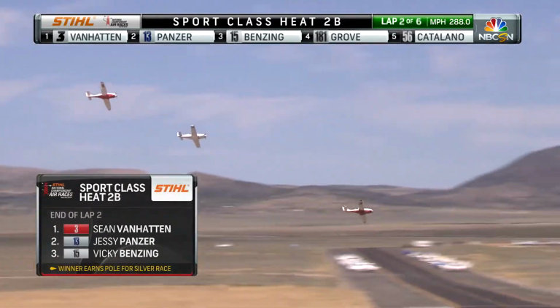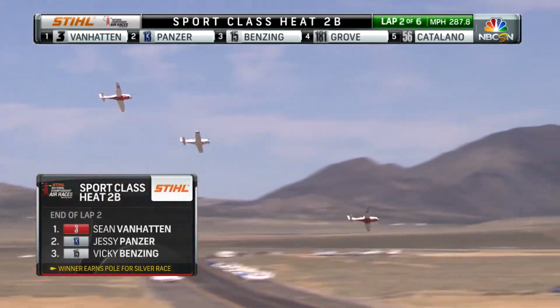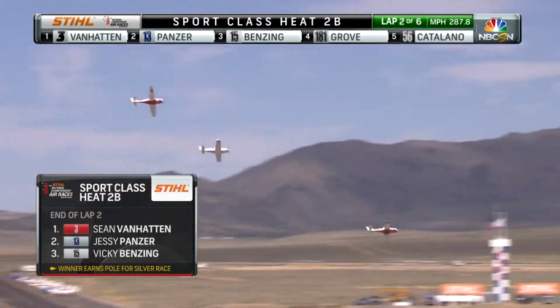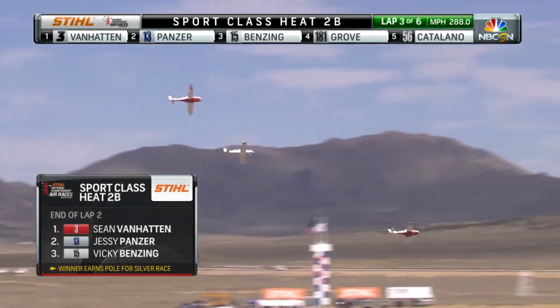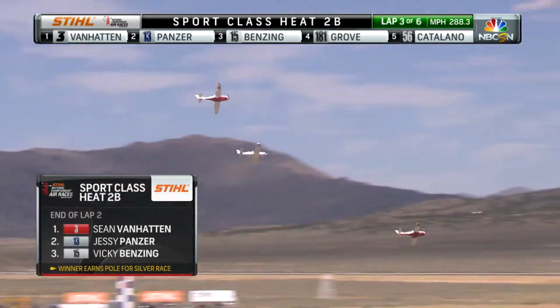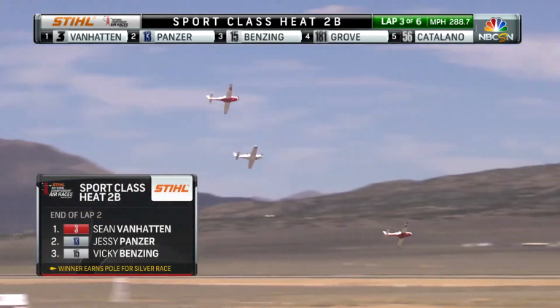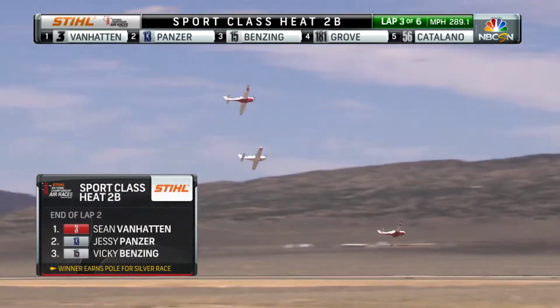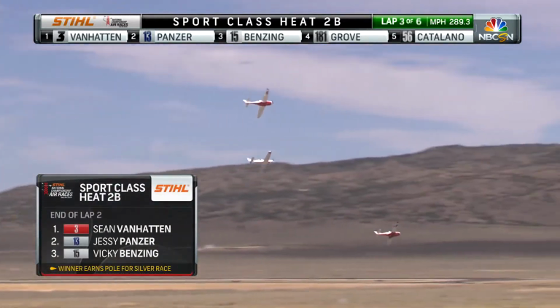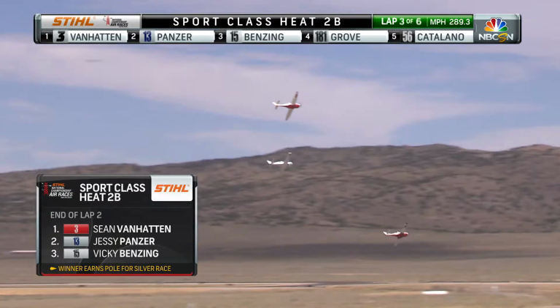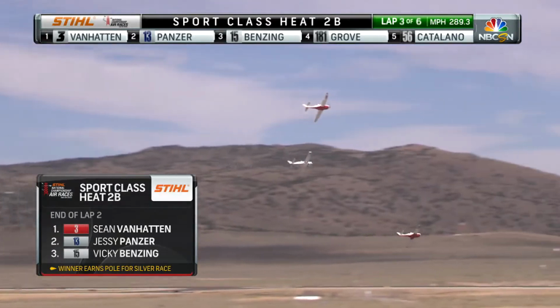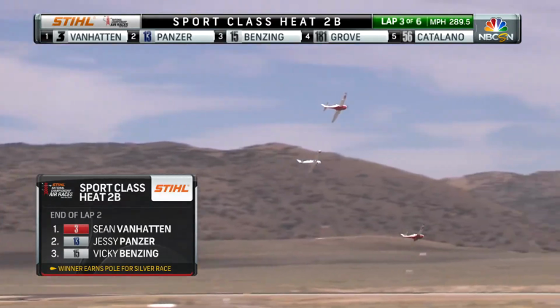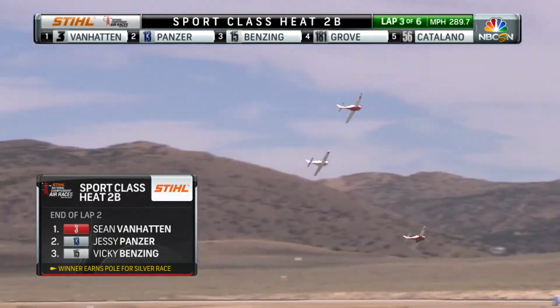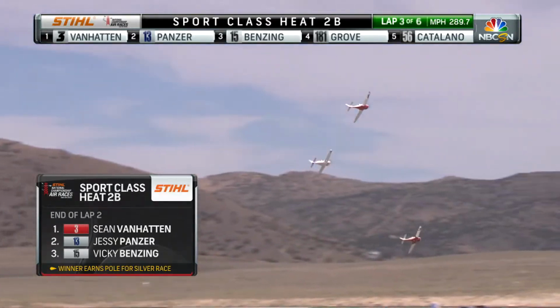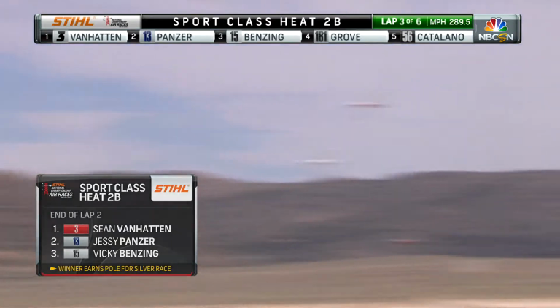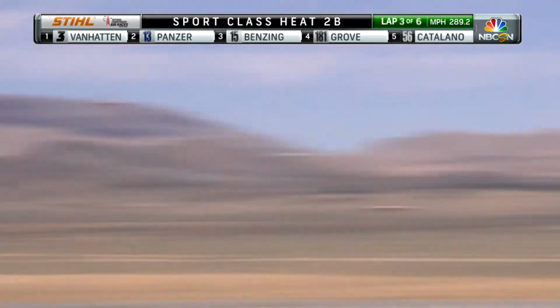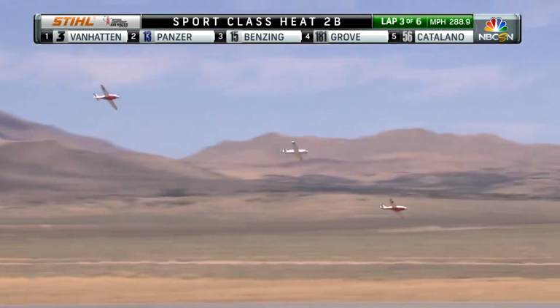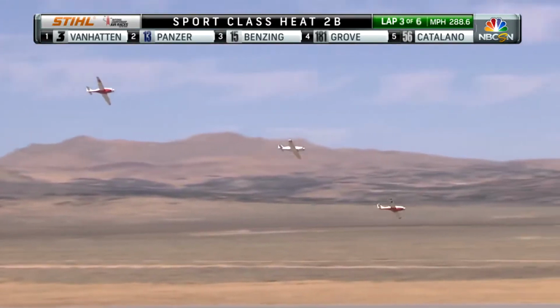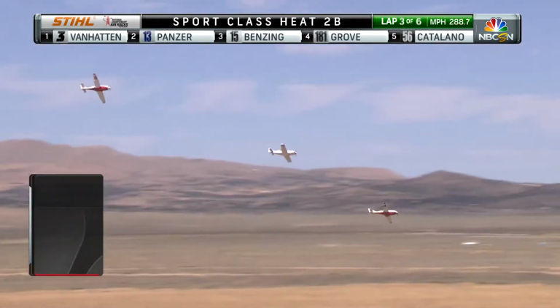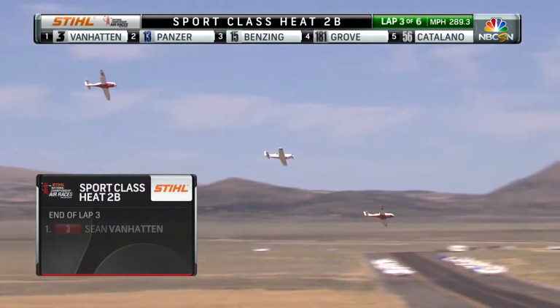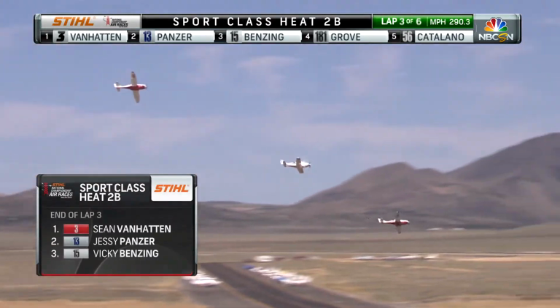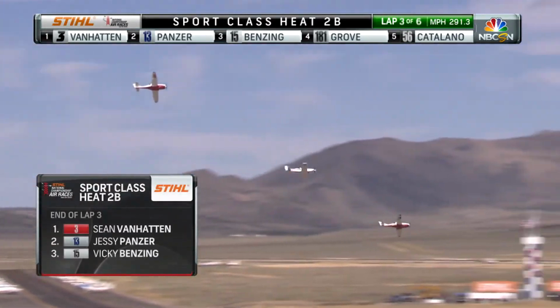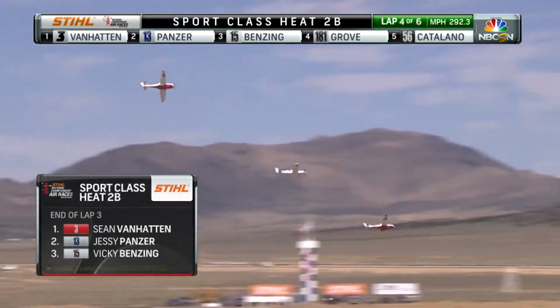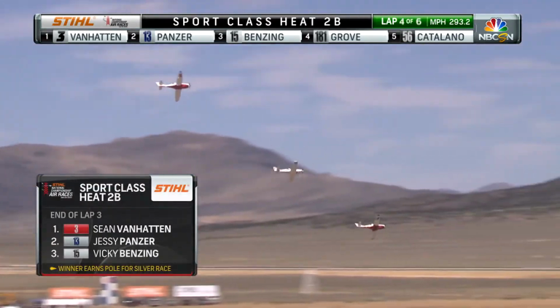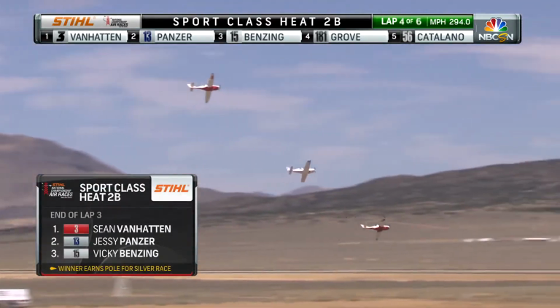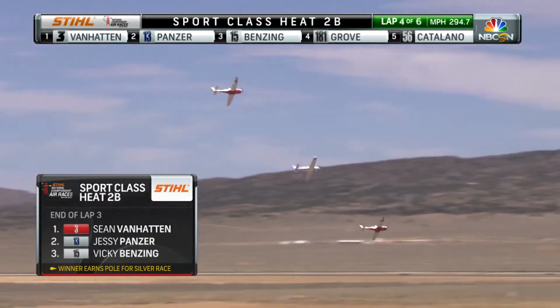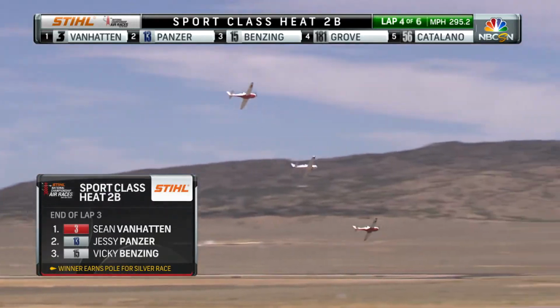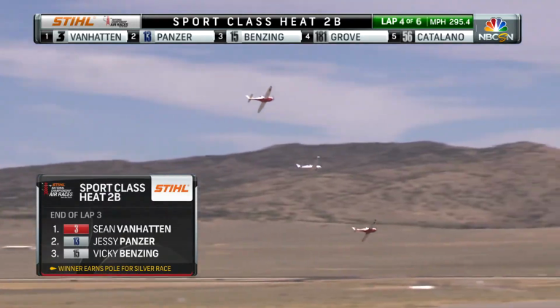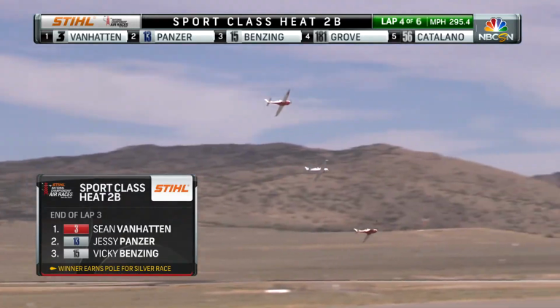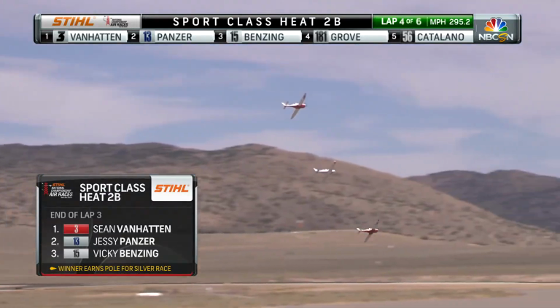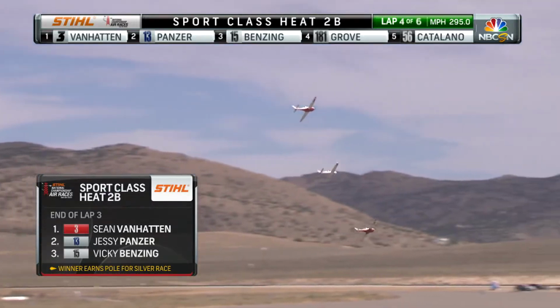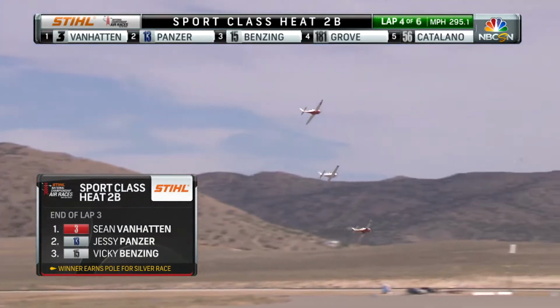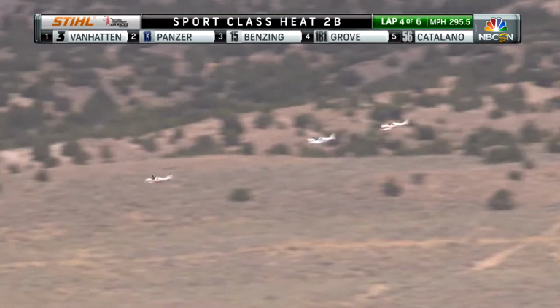End of lap two, the very same story: Vanhattan, Panzer, and Benzing. After three laps, status quo — Vanhattan, Panzer, and Benzing.